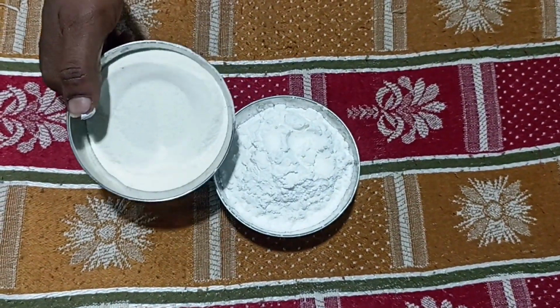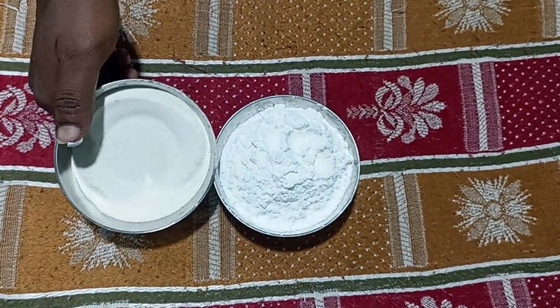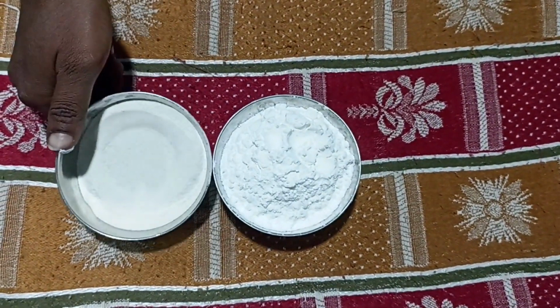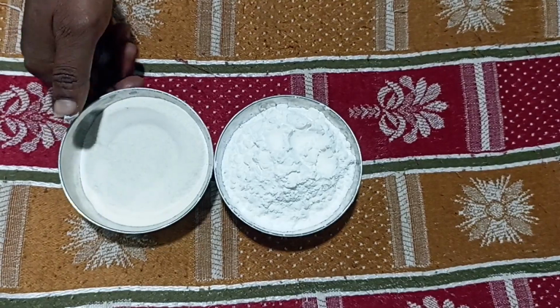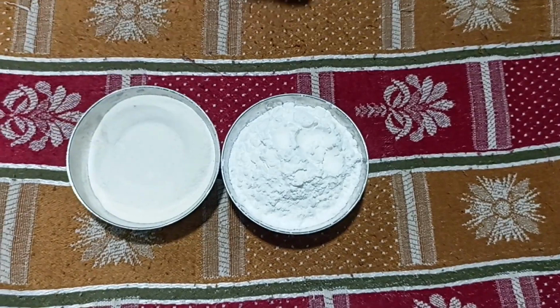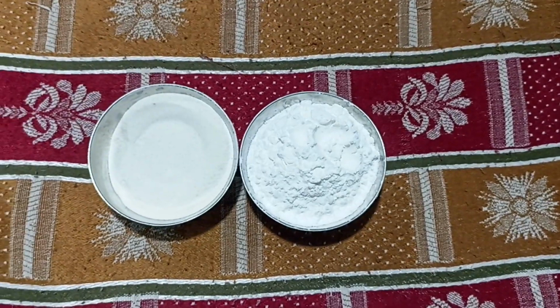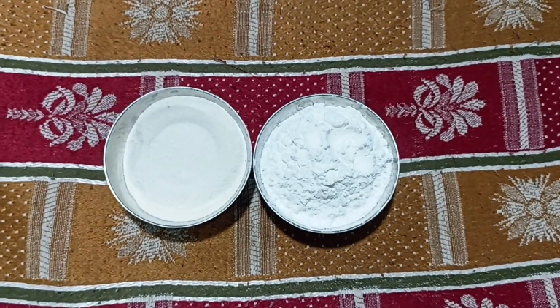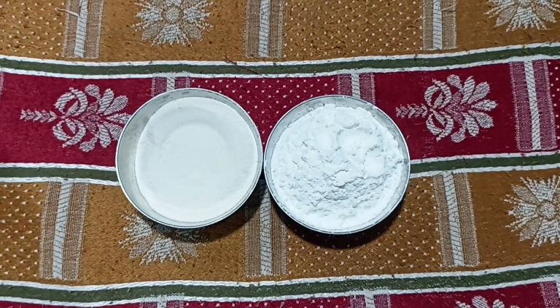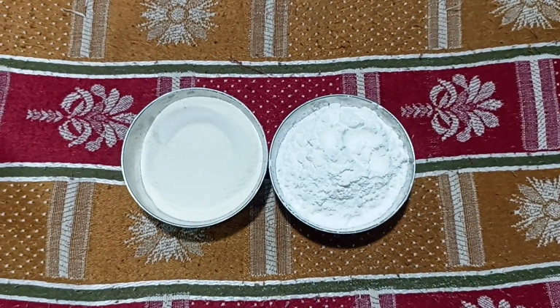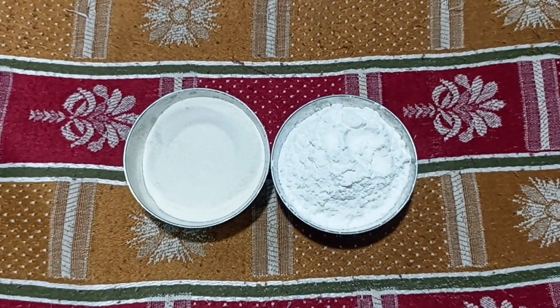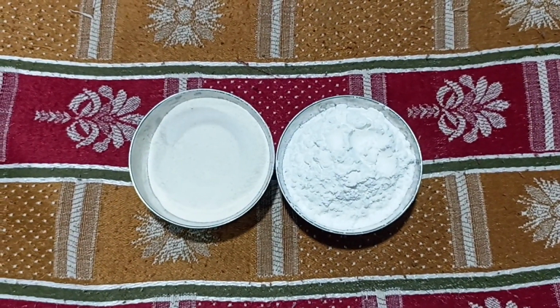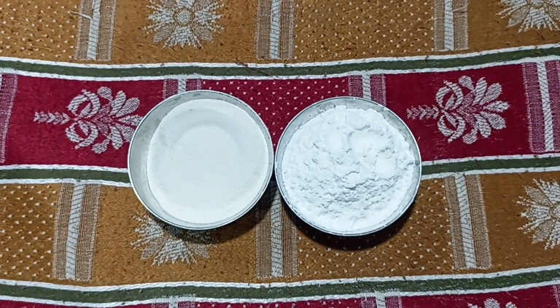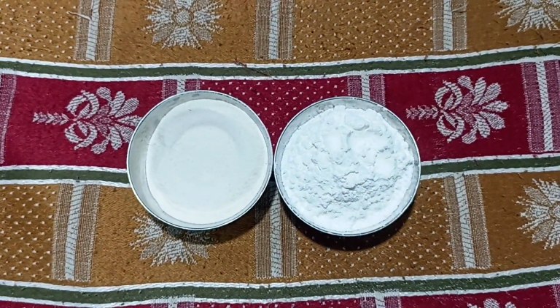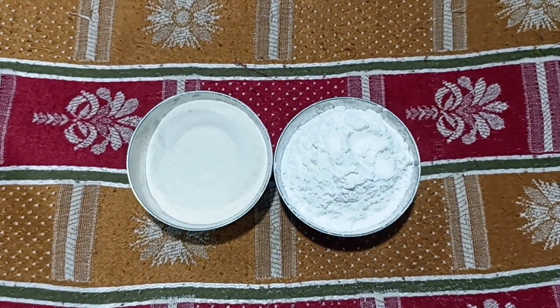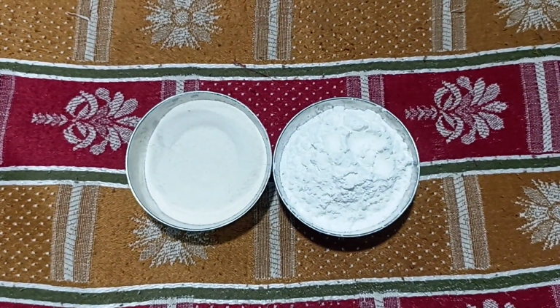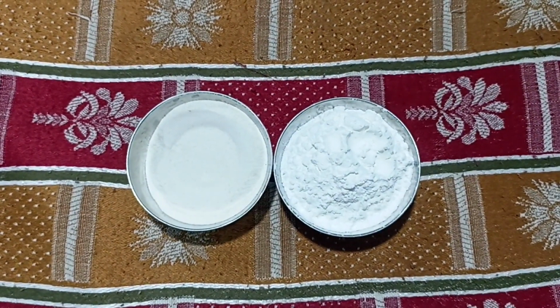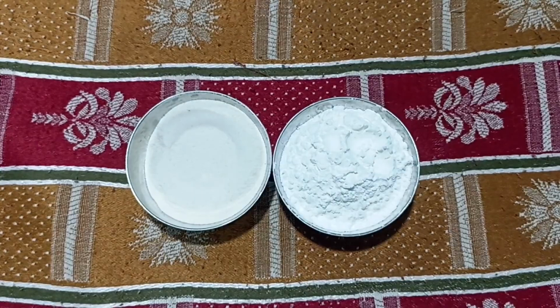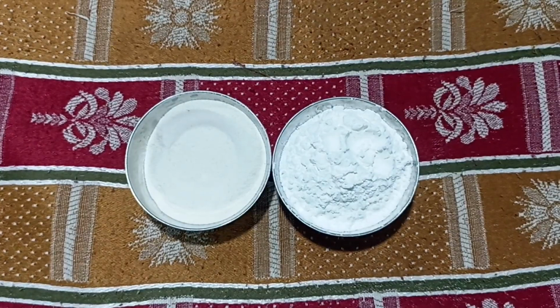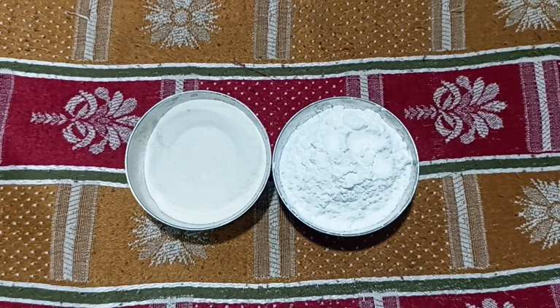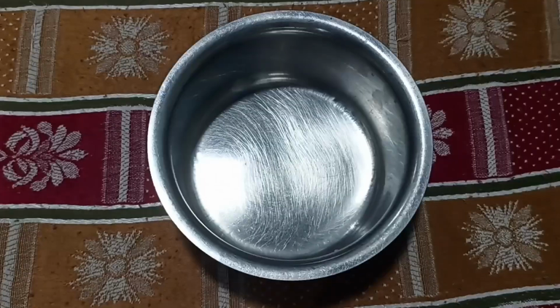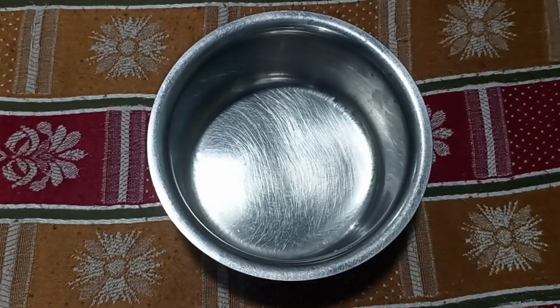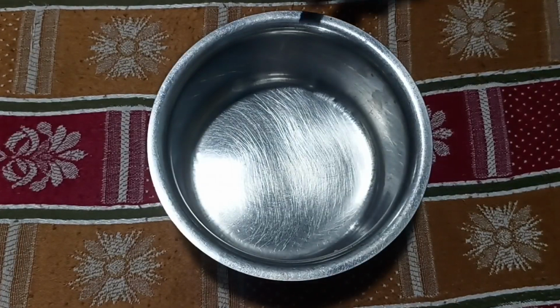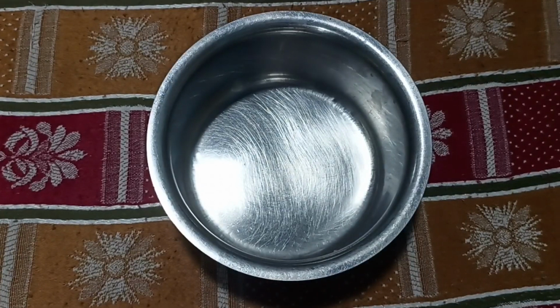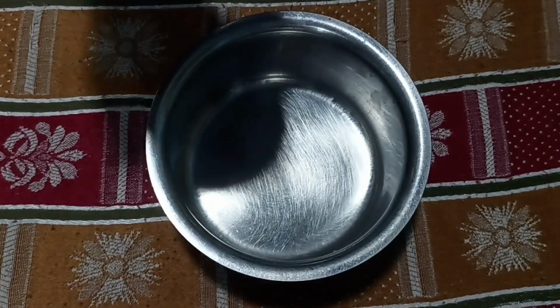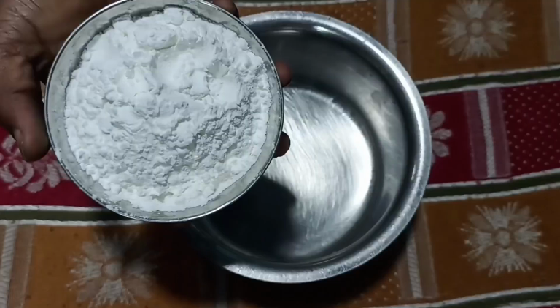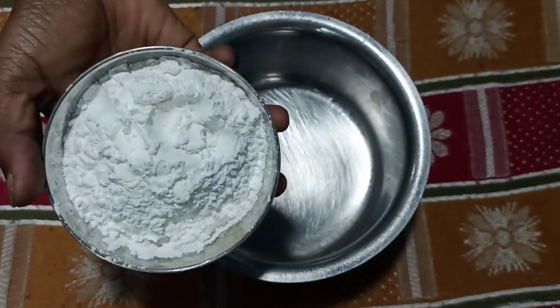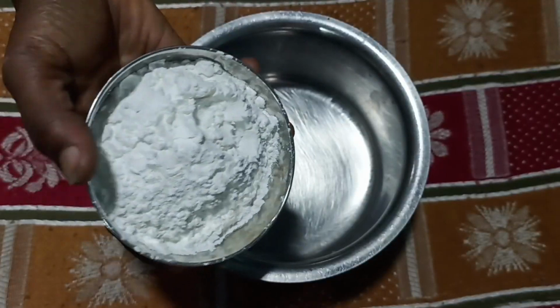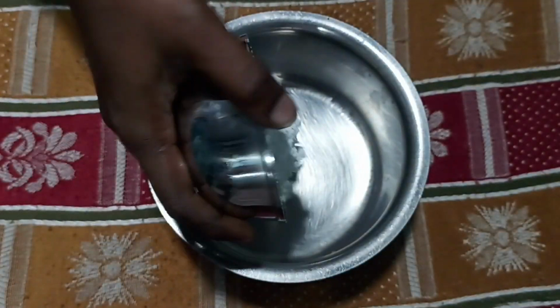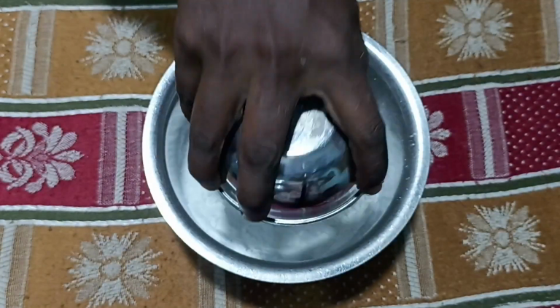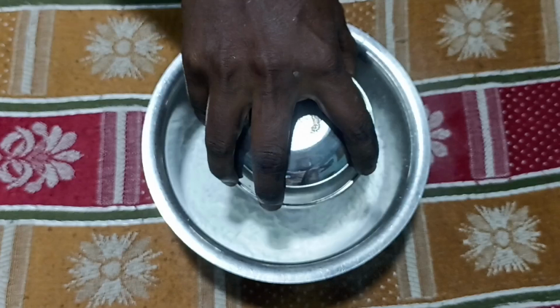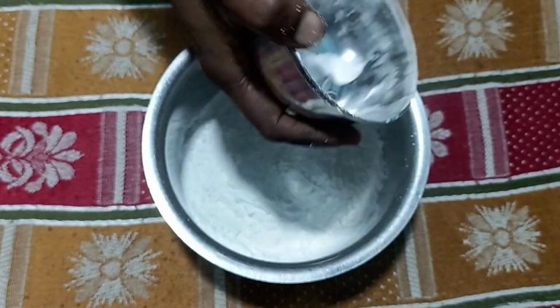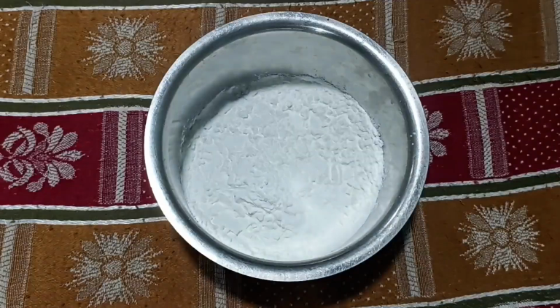No, we will add 1 cup of can-fair dough. You will make it in a spoon. 1 cup of paper dough we need to cook in the oven.